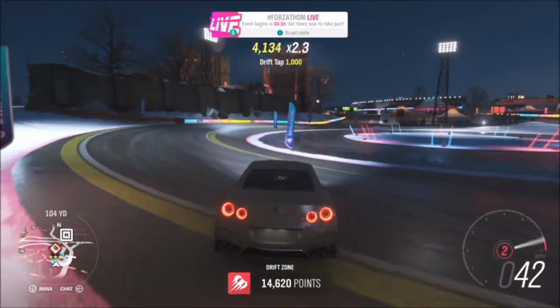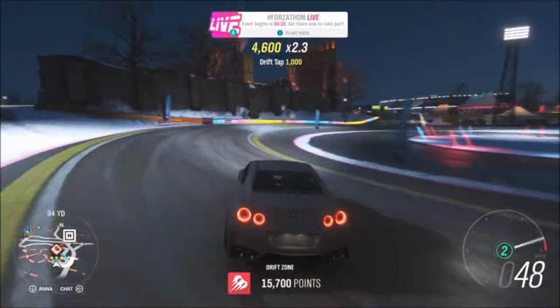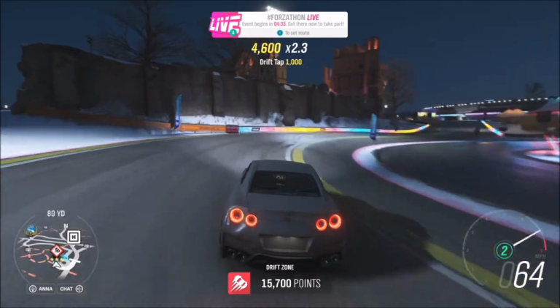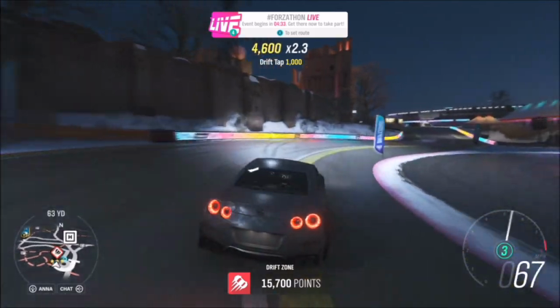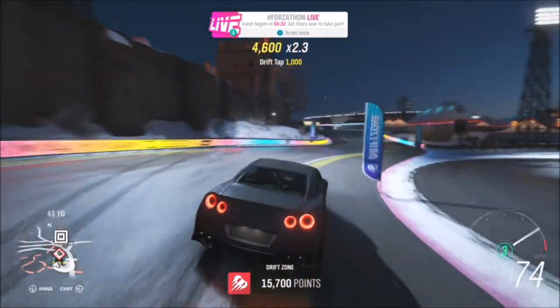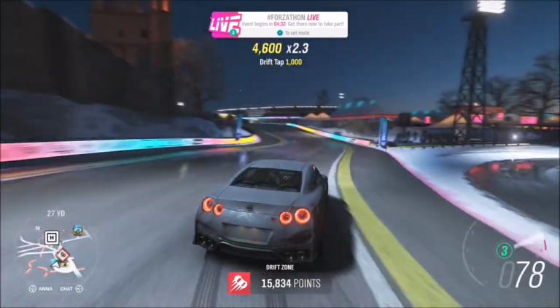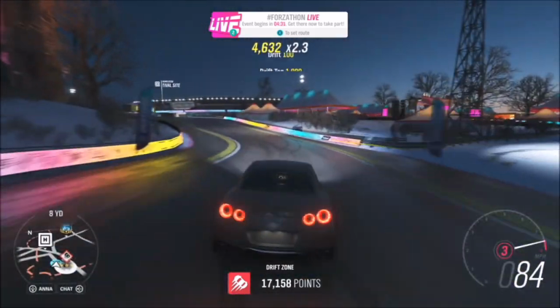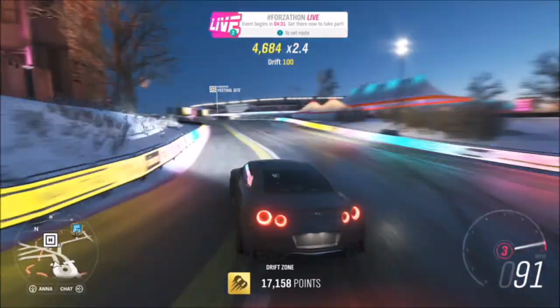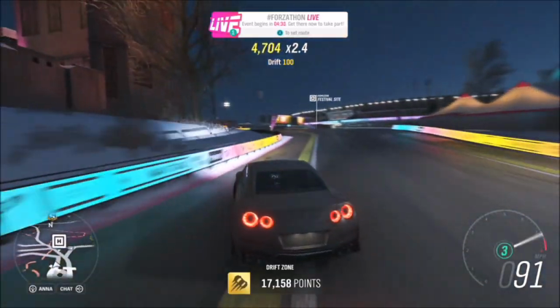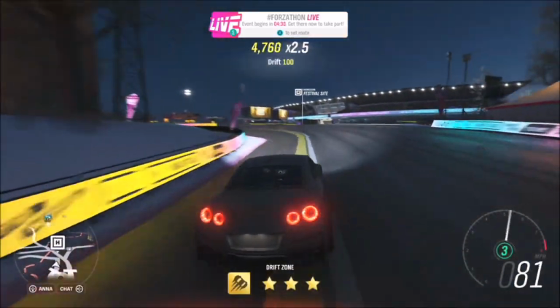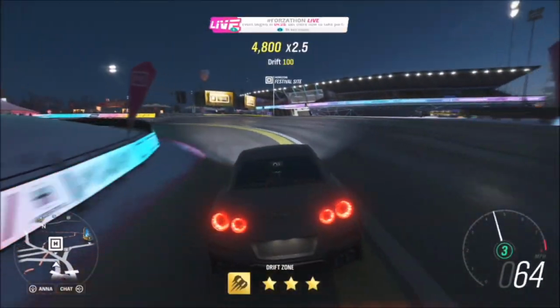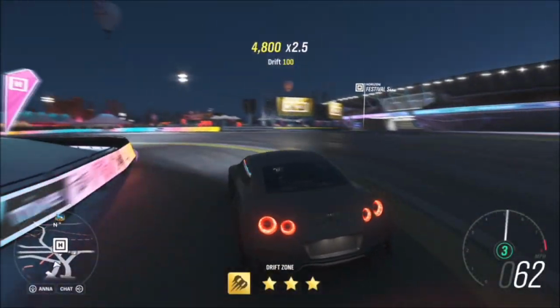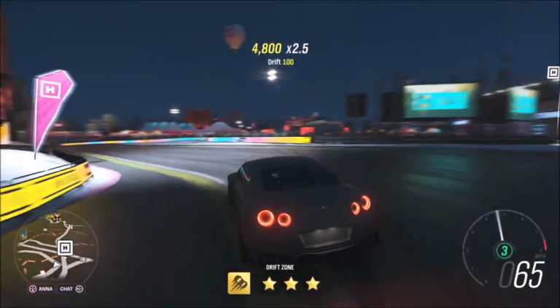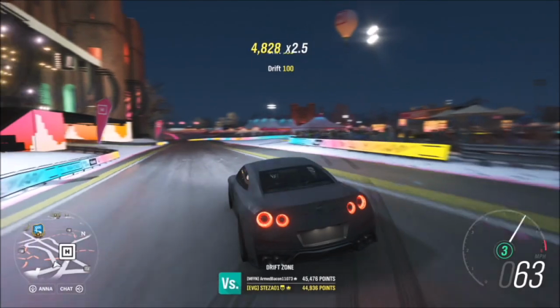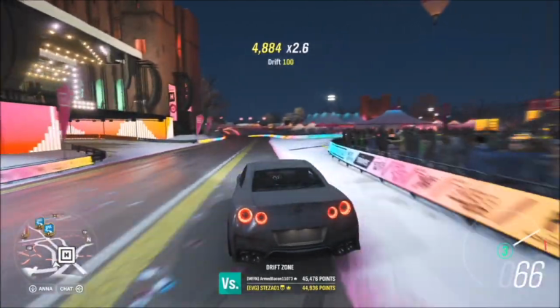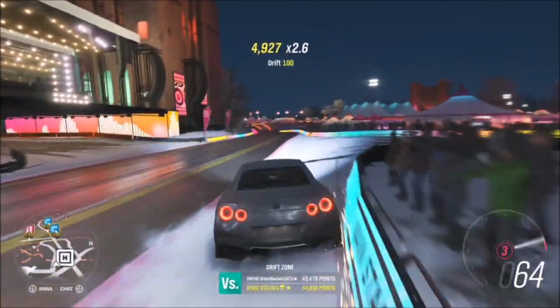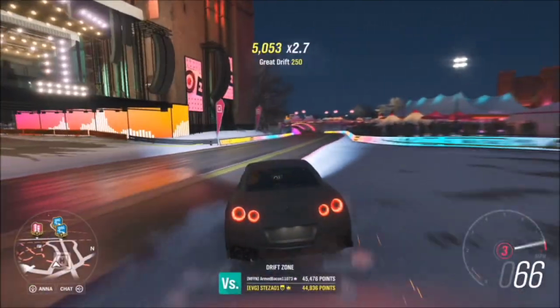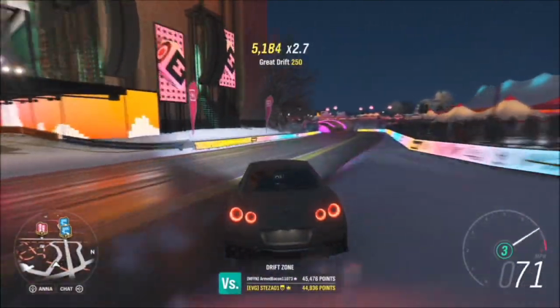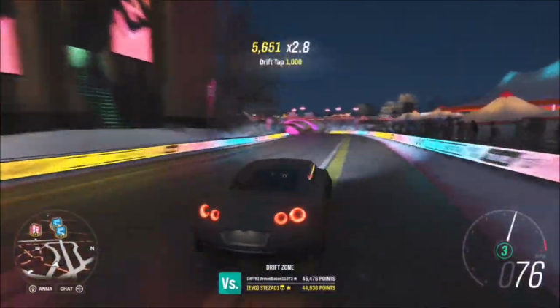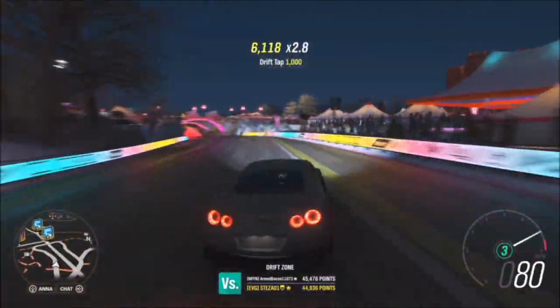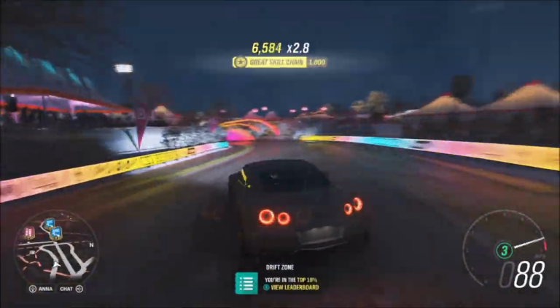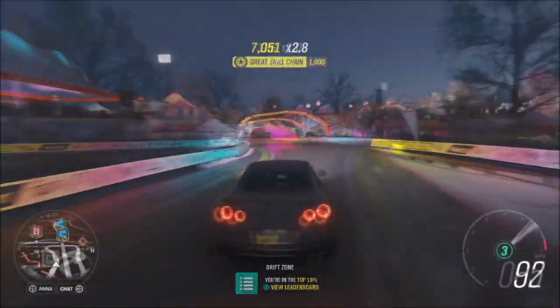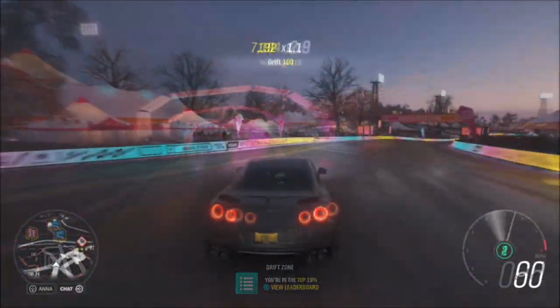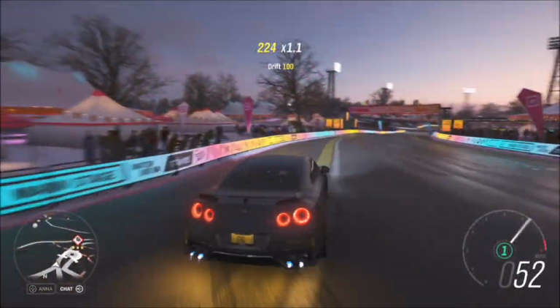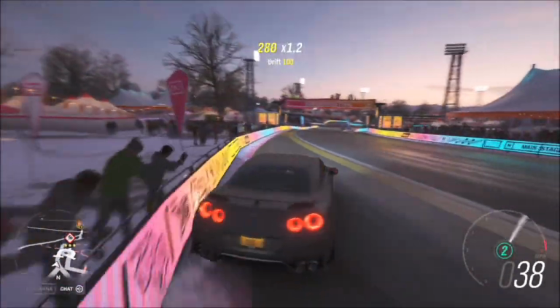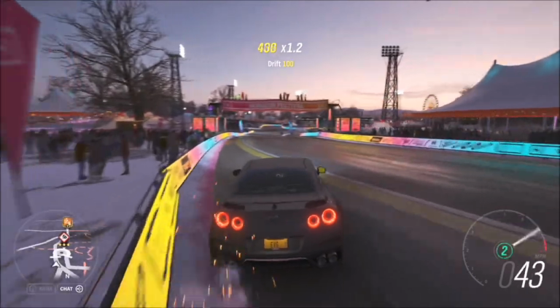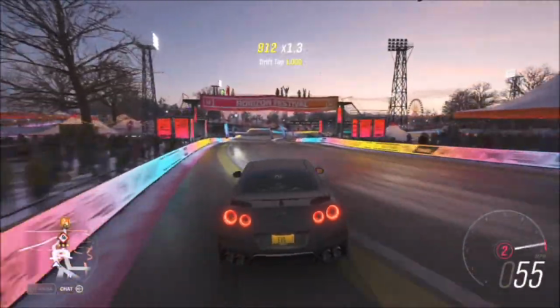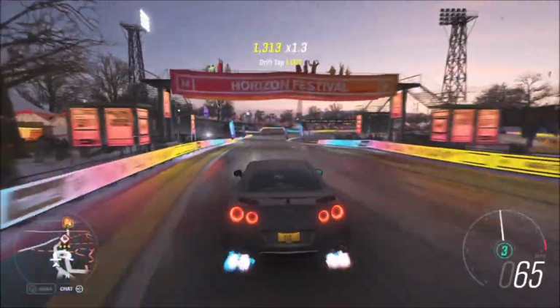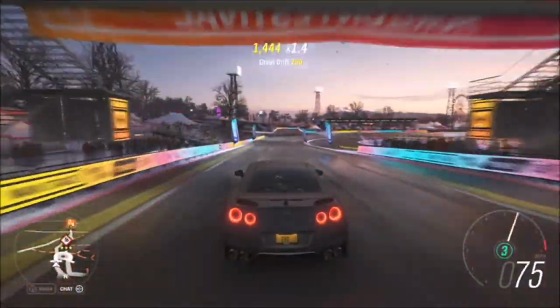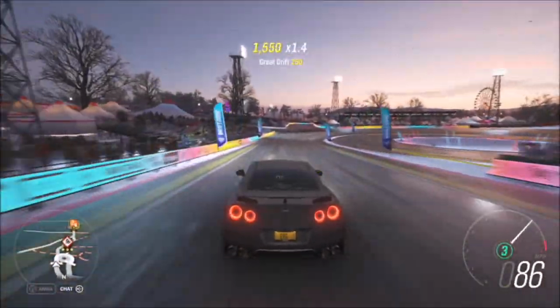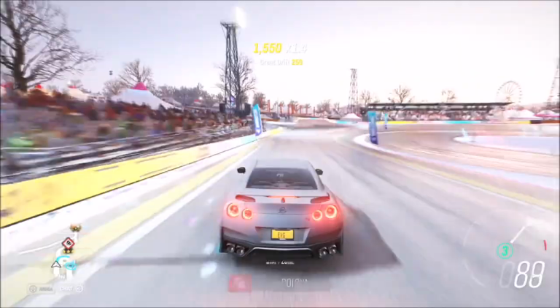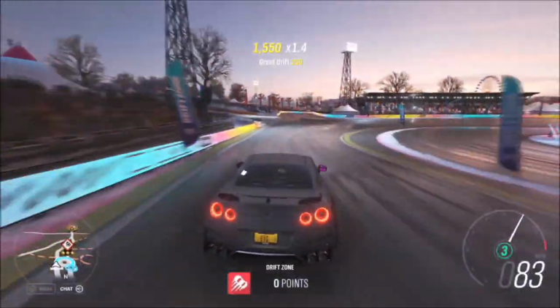For technique with a drift tap, one method is hugging the wall and then initiating the drift as you drift into it and off it. Another way is to go towards the wall and drift into it.